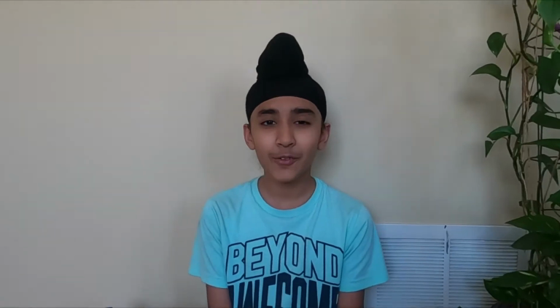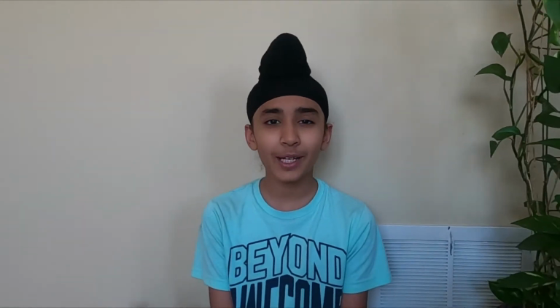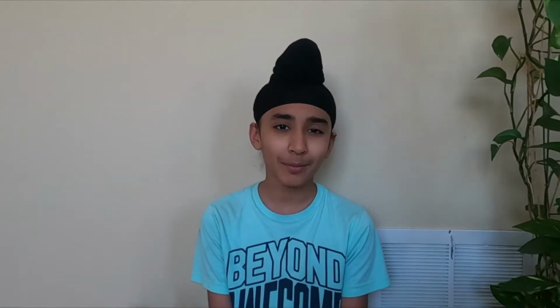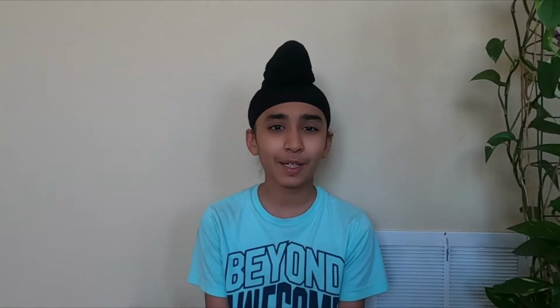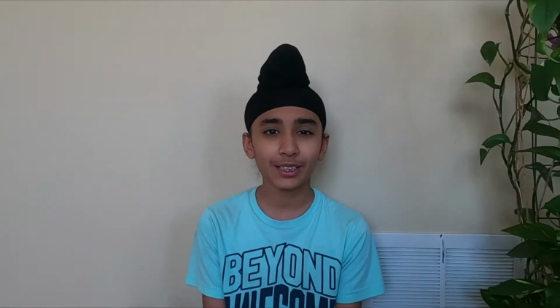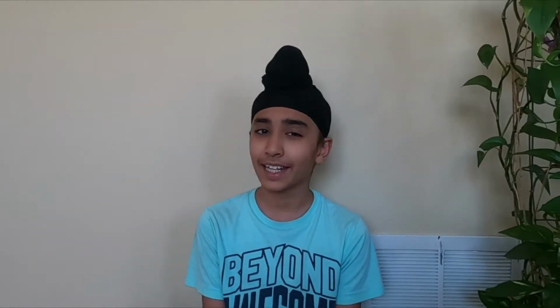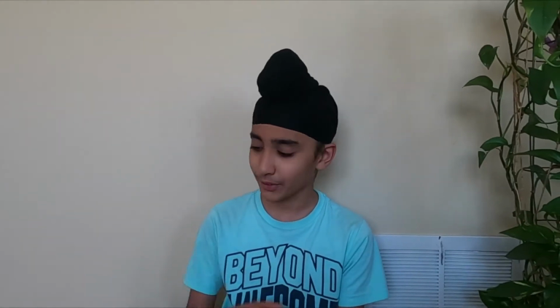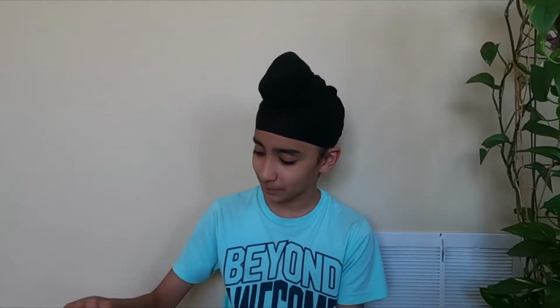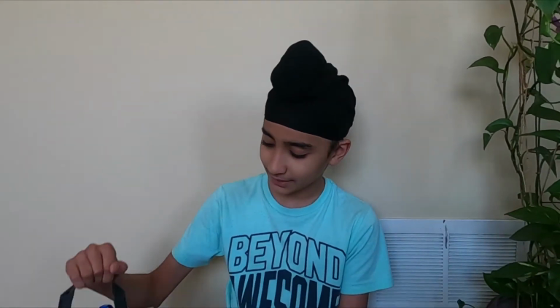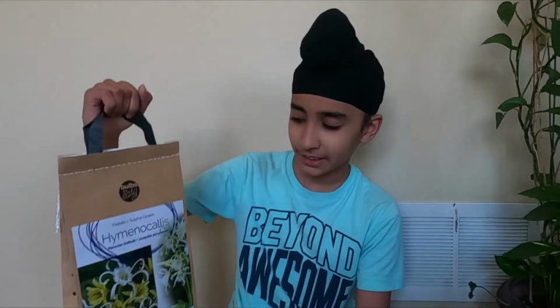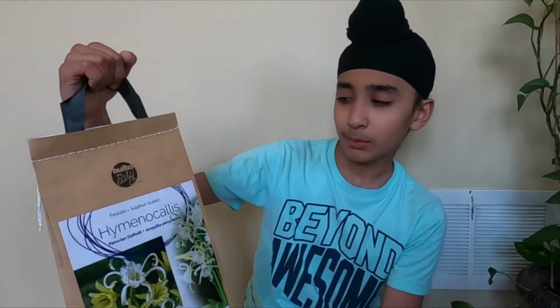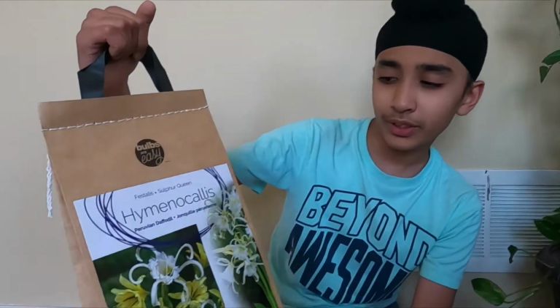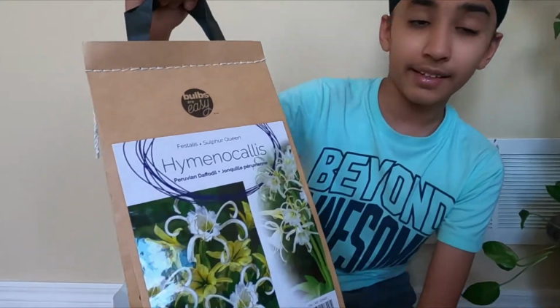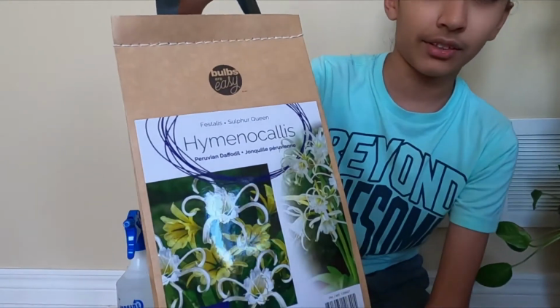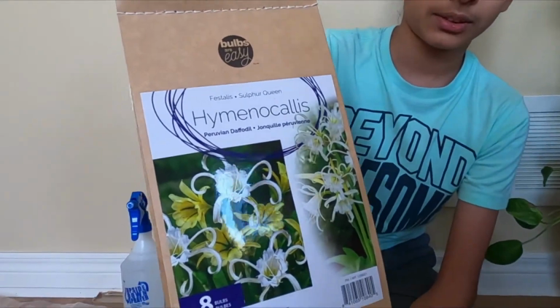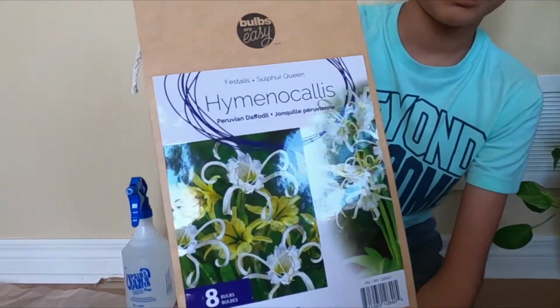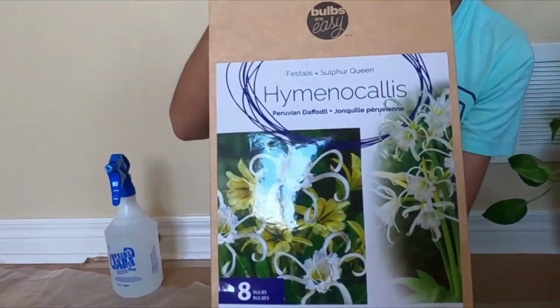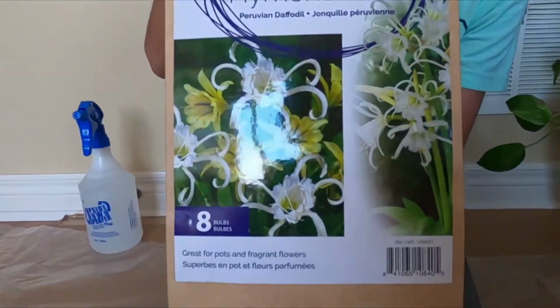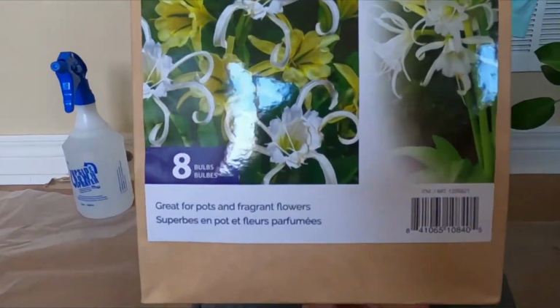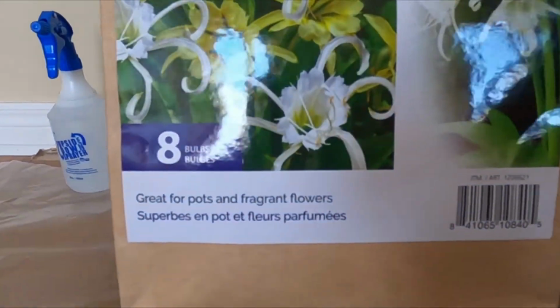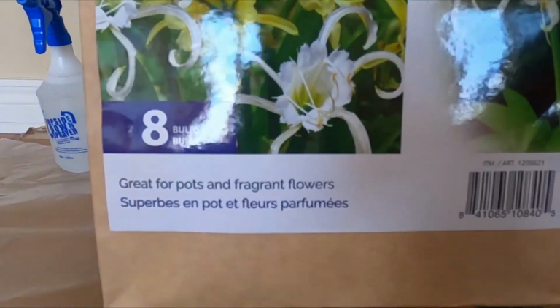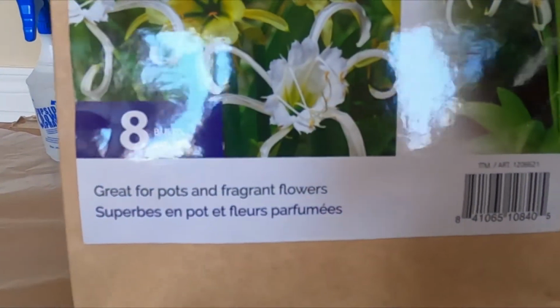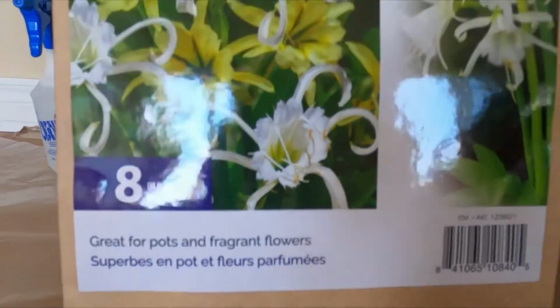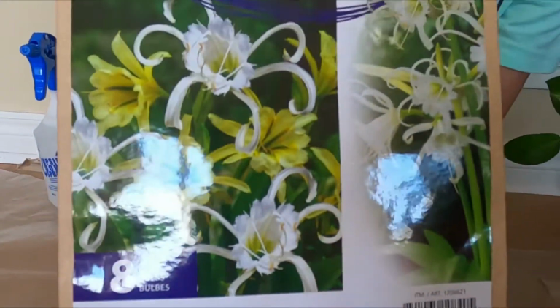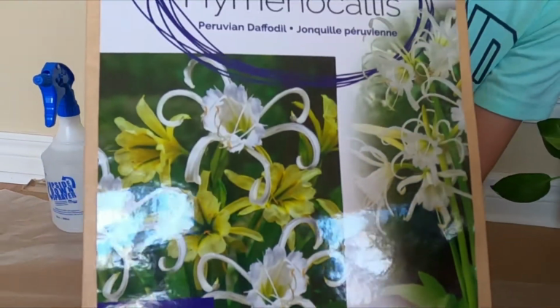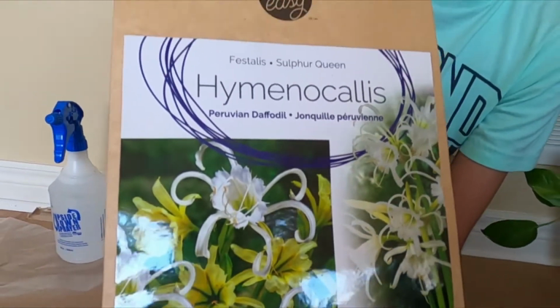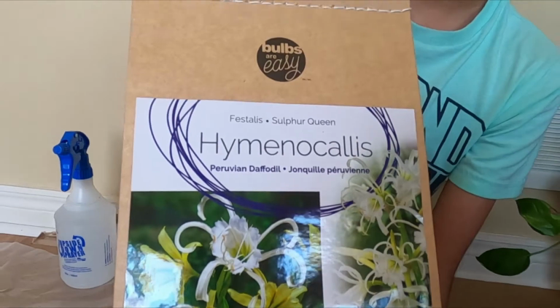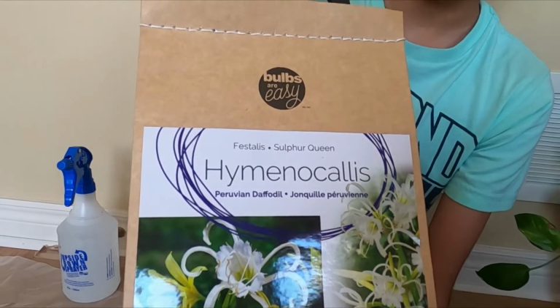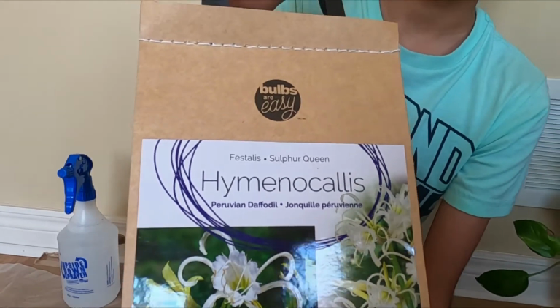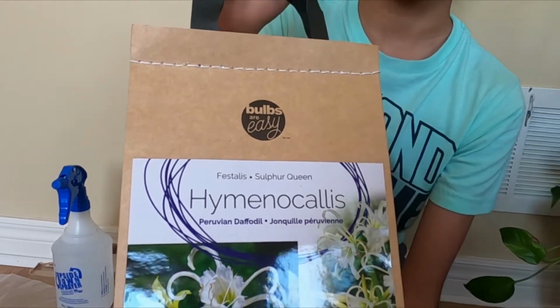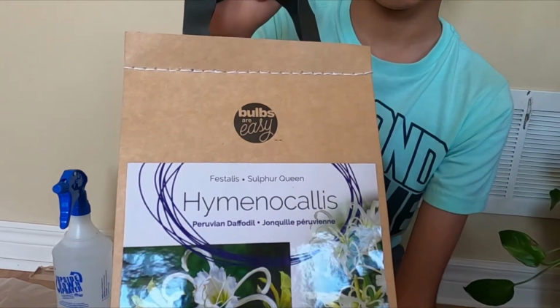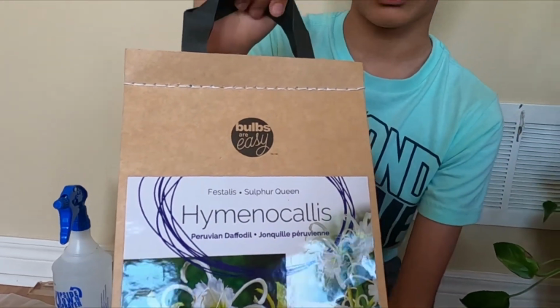Hello everyone, welcome back to my channel. Today I'm going to be planting these Peruvian daffodils, also known as spider lily. These plants are great for pots and they have fragrant flowers.